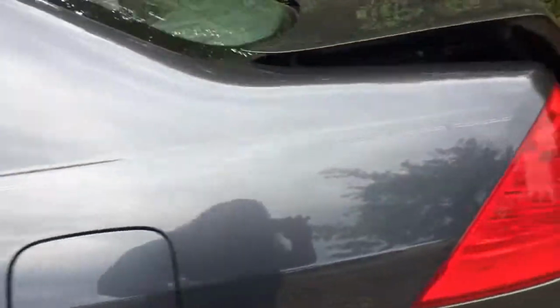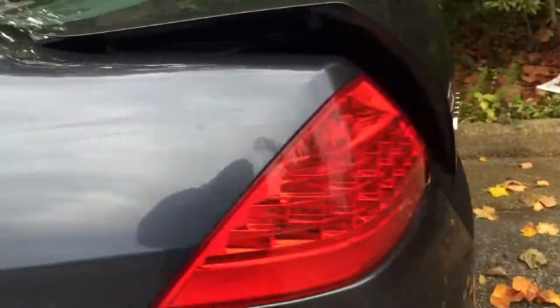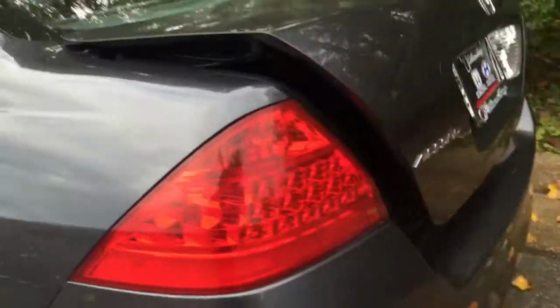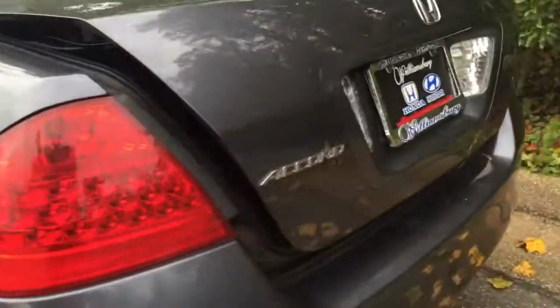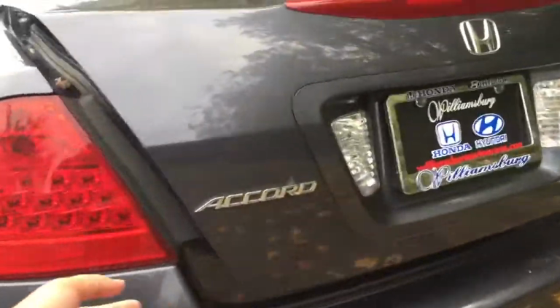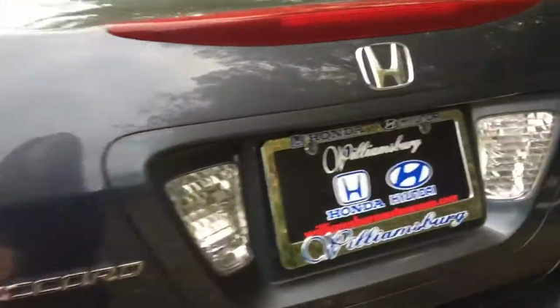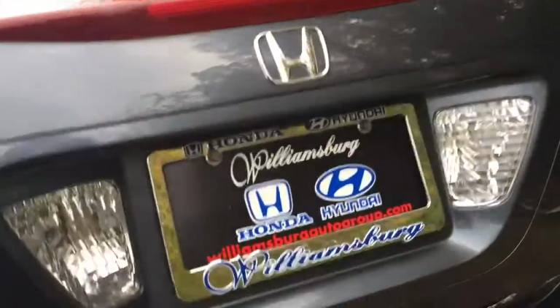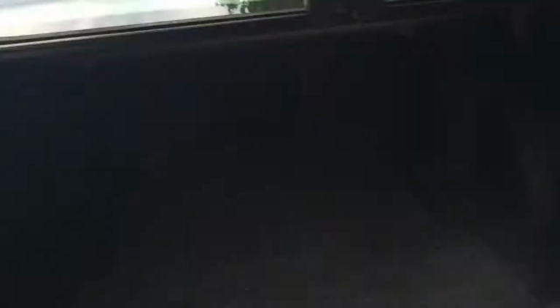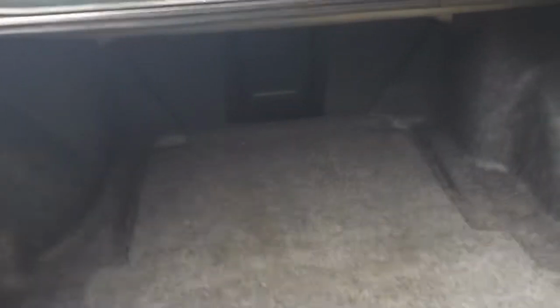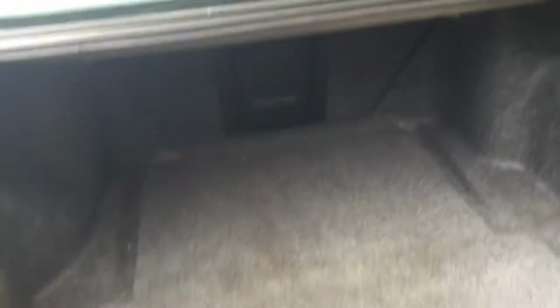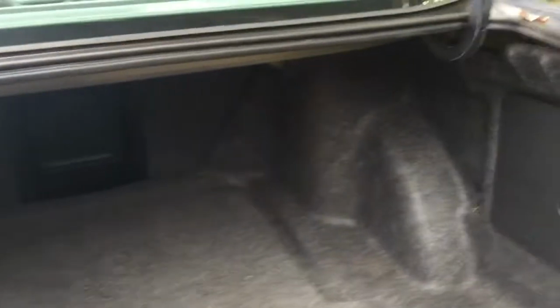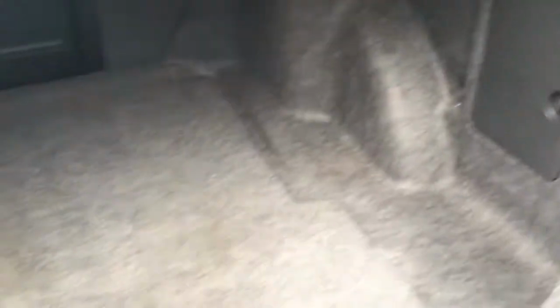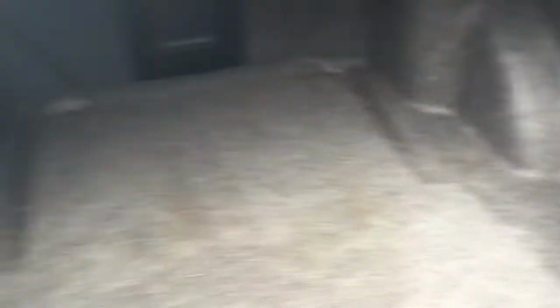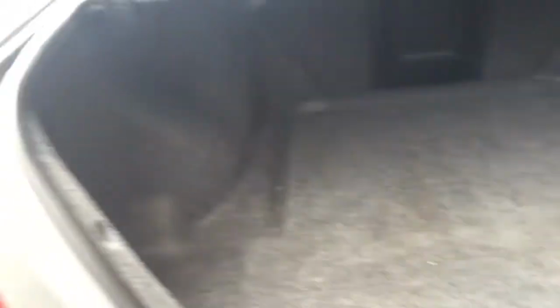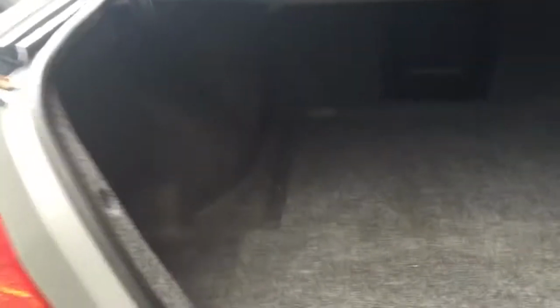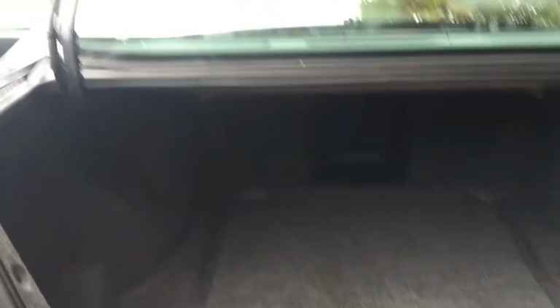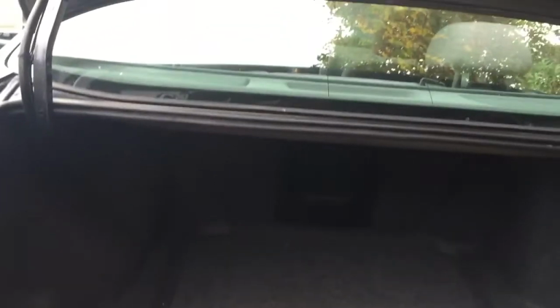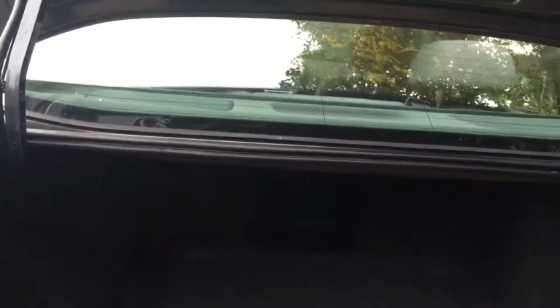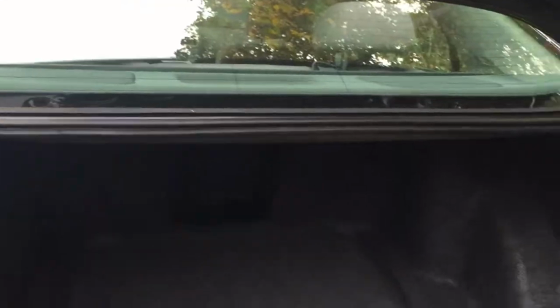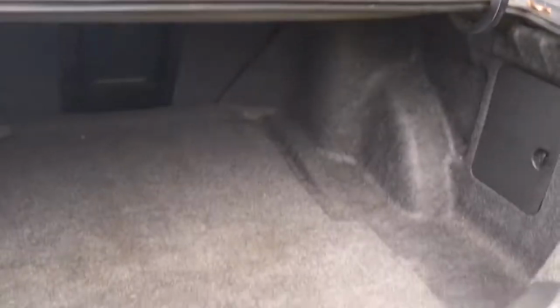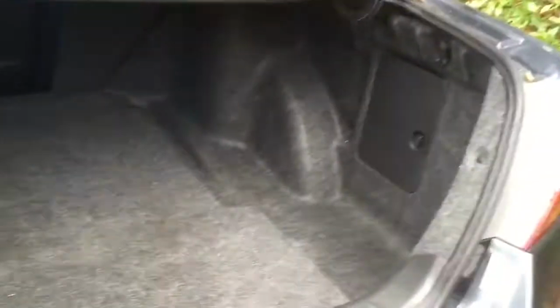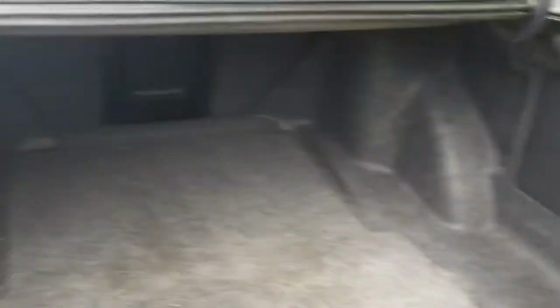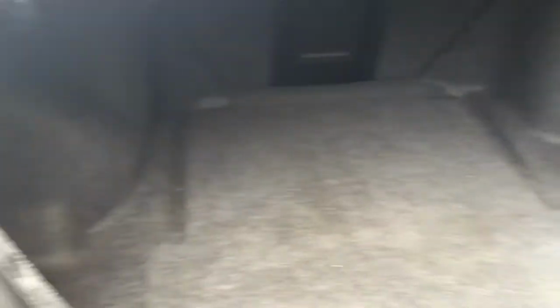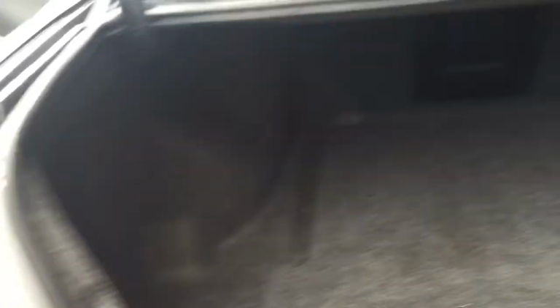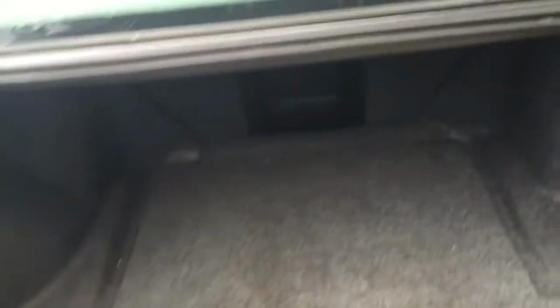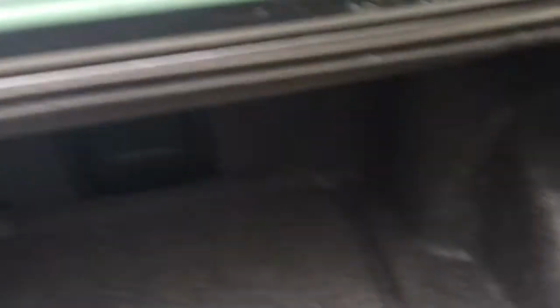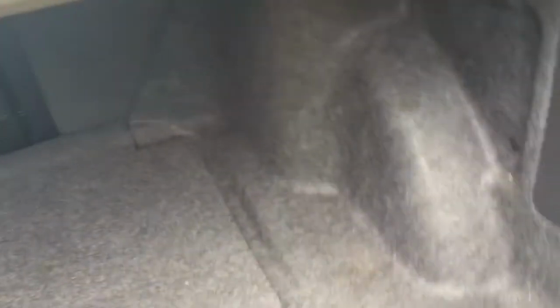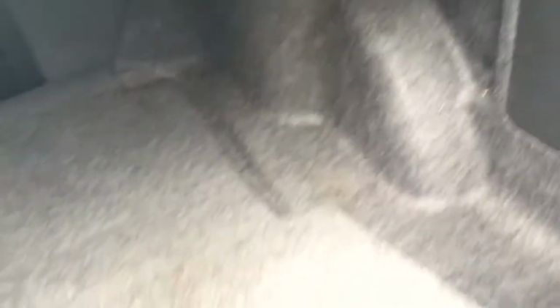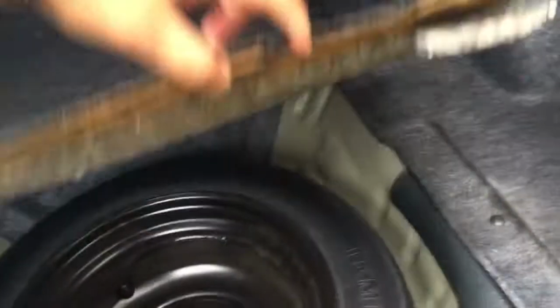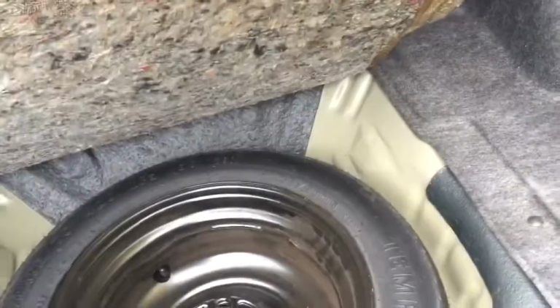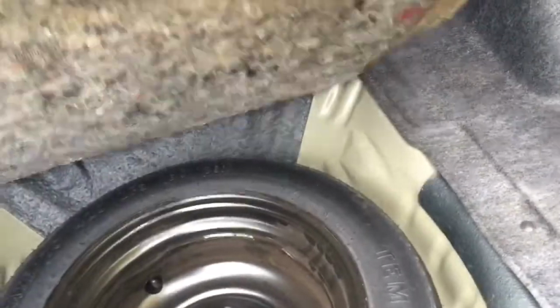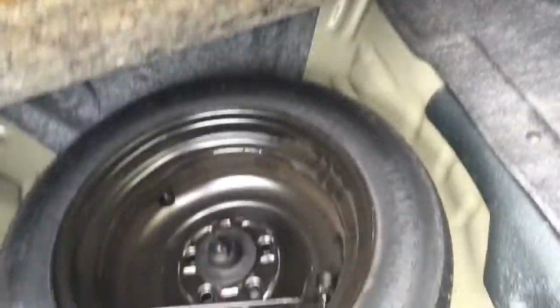Moving around to the trunk area — very spacious back here. So if you're carrying anything along, you've got a lot of room to put it in there. We've got our spare tire underneath this carpet.